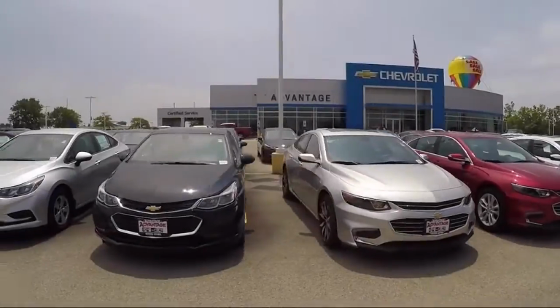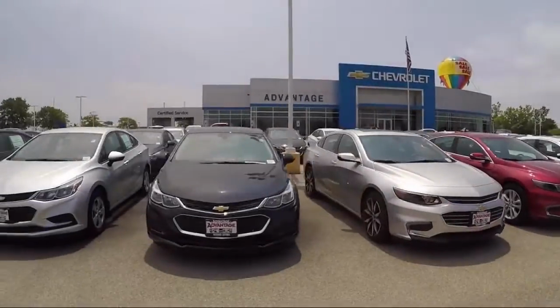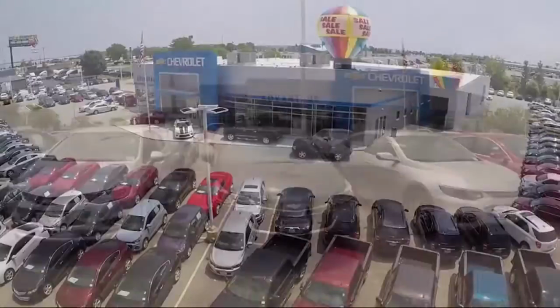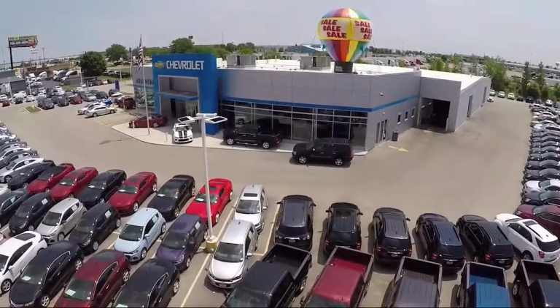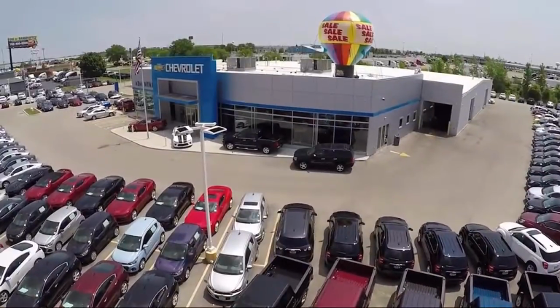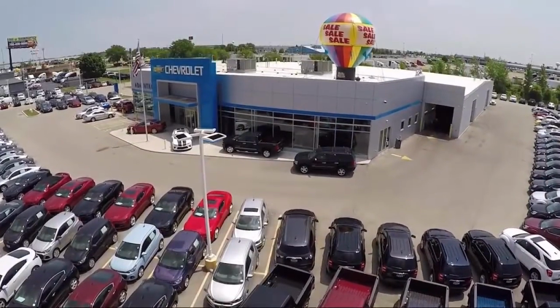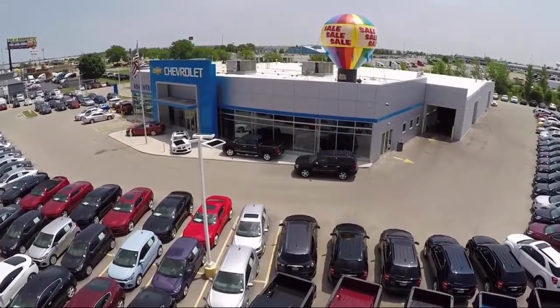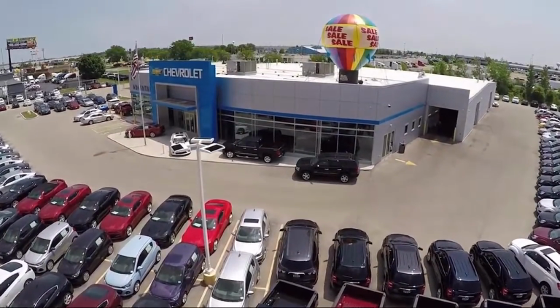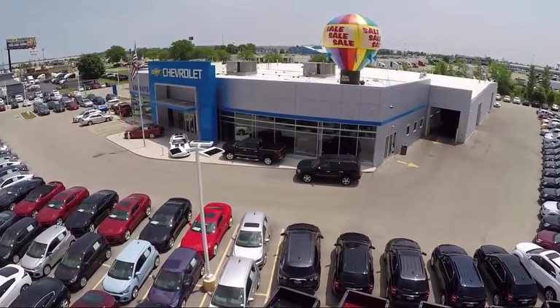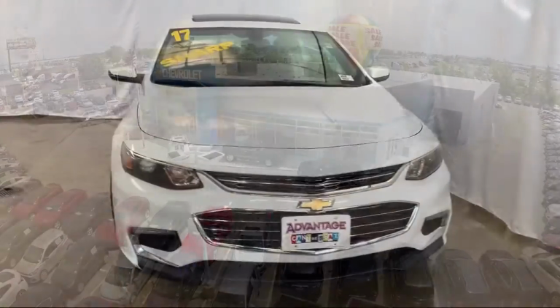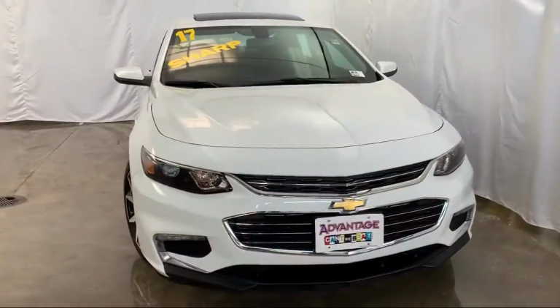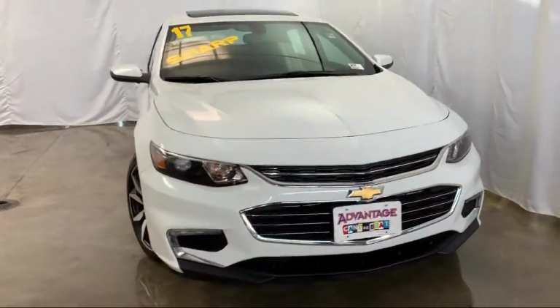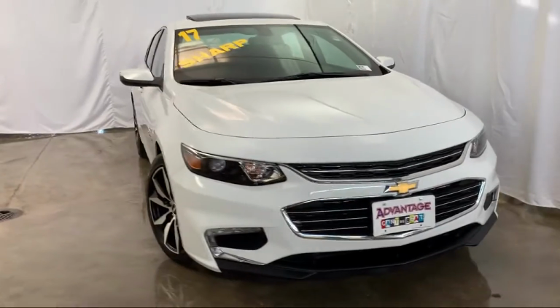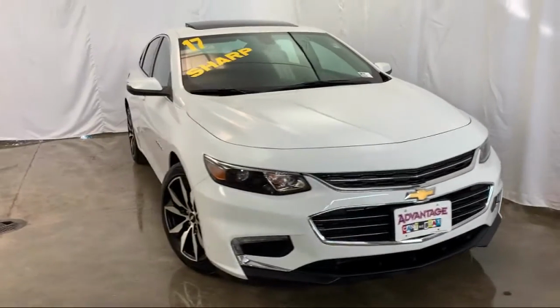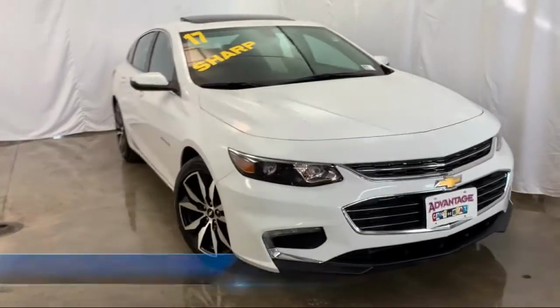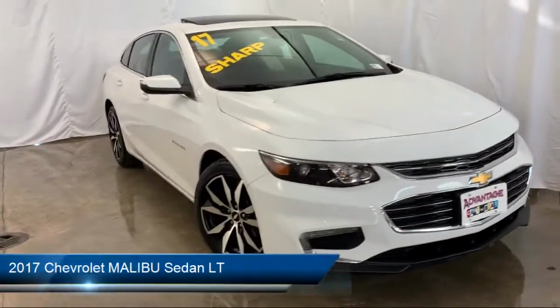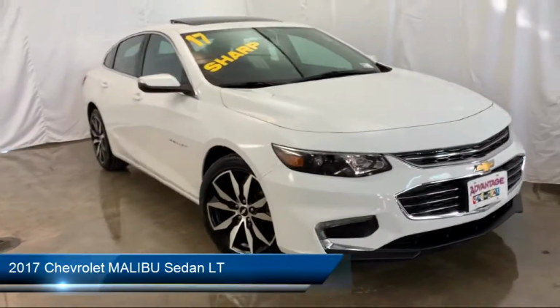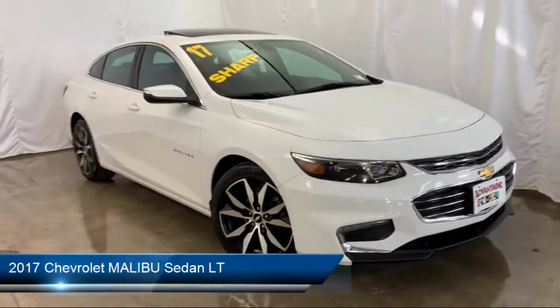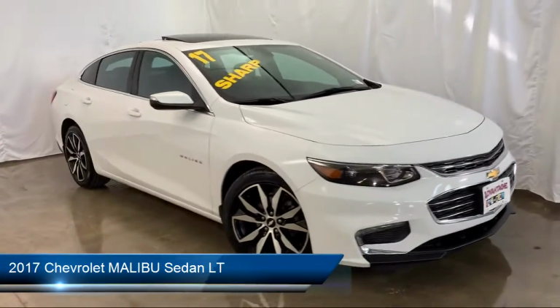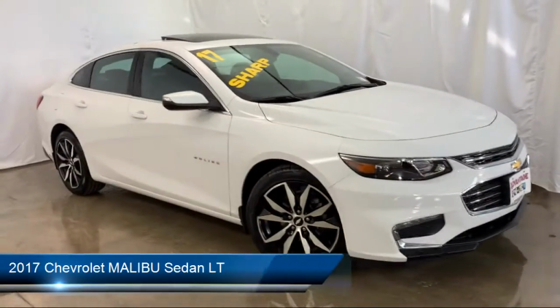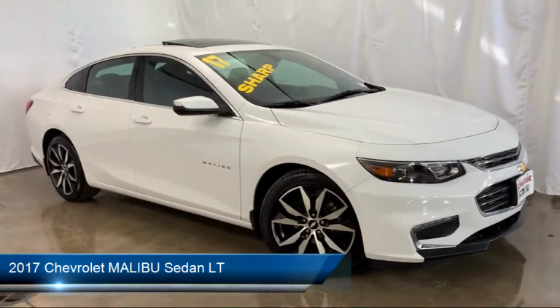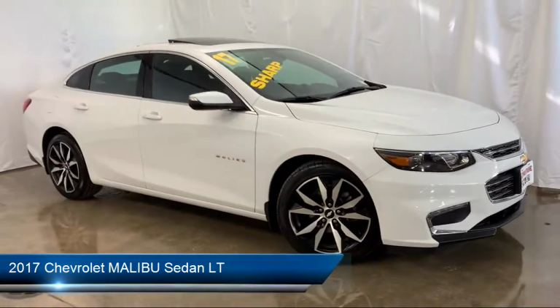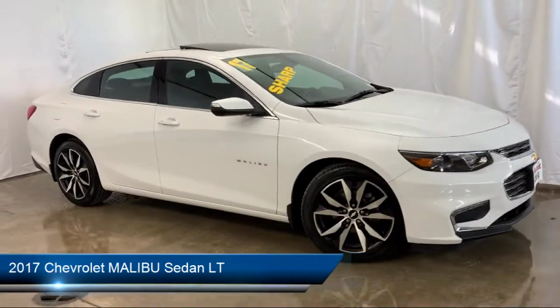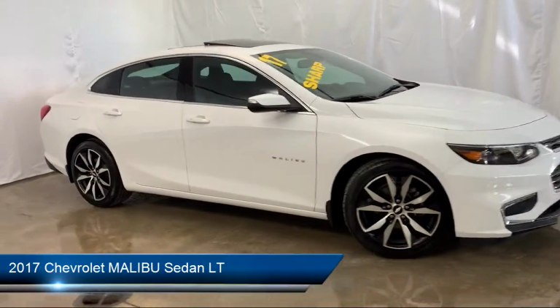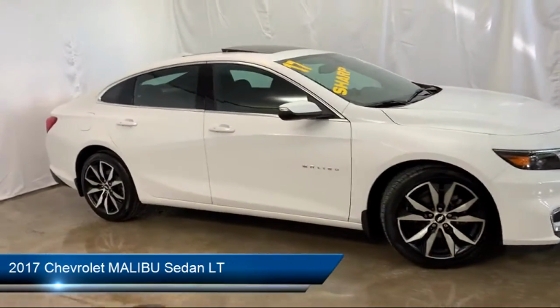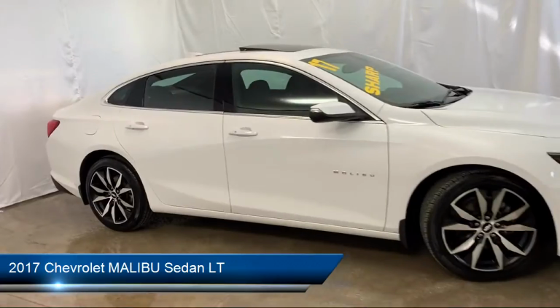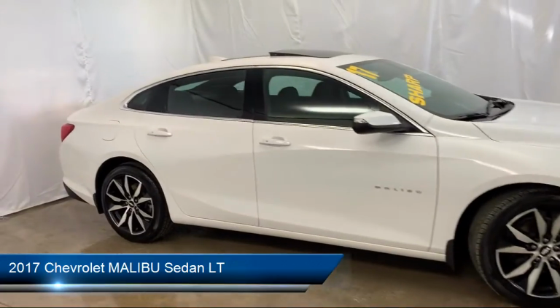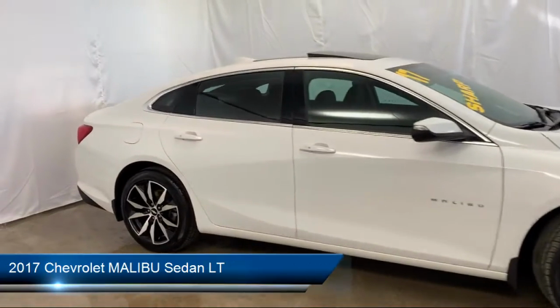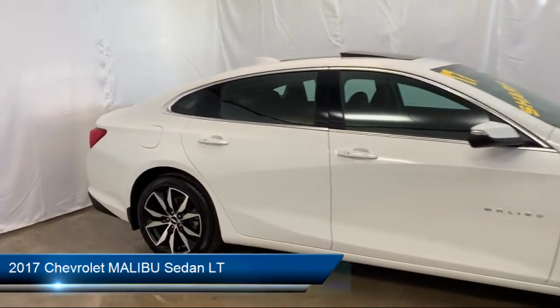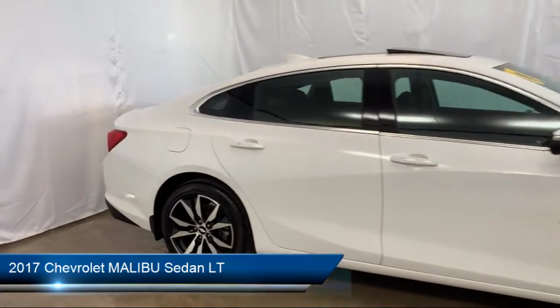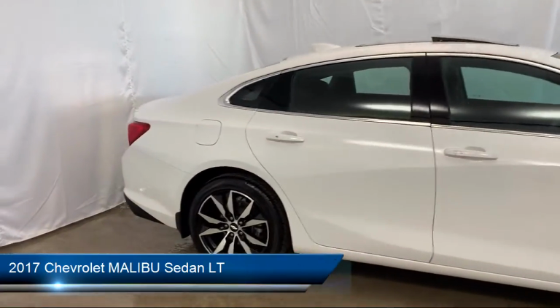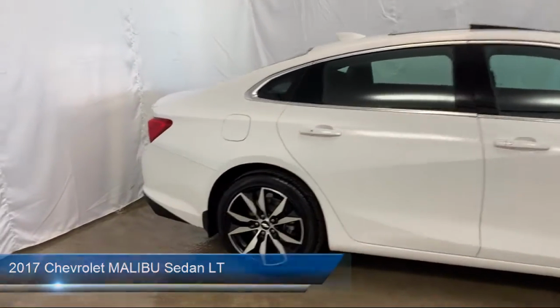Welcome to Advantage Chevrolet of Bolingbrook, and here's a look at another one of our great vehicles from our inventory. It comes equipped with Sirius XM satellite radio, rear view camera, and remote start system.